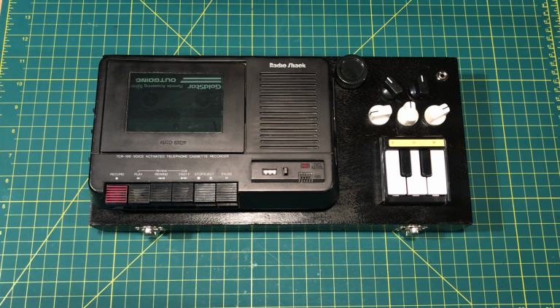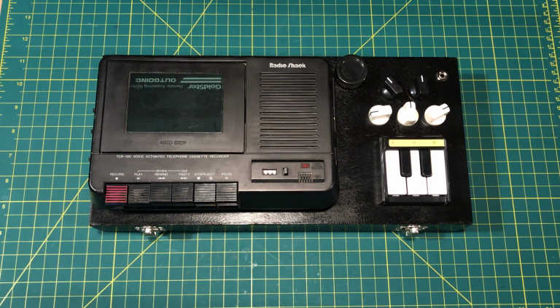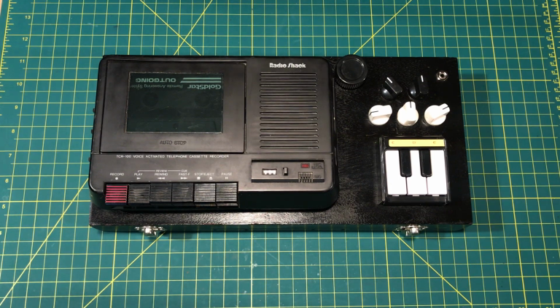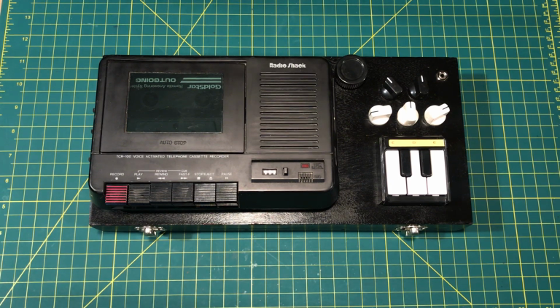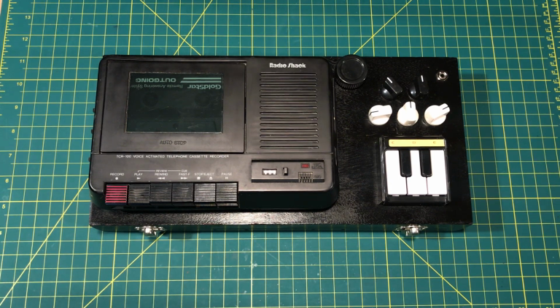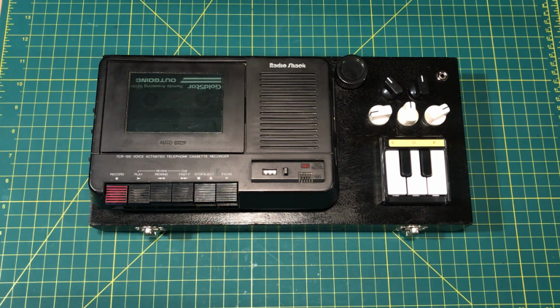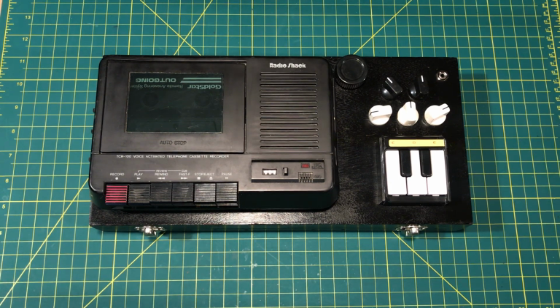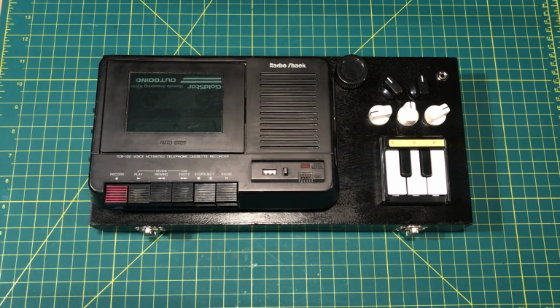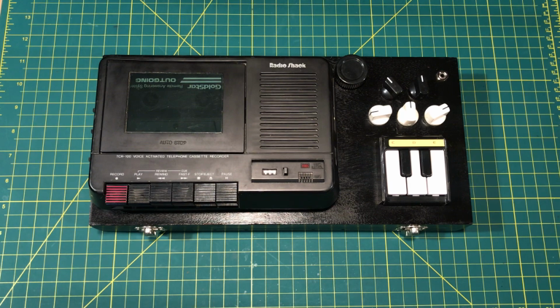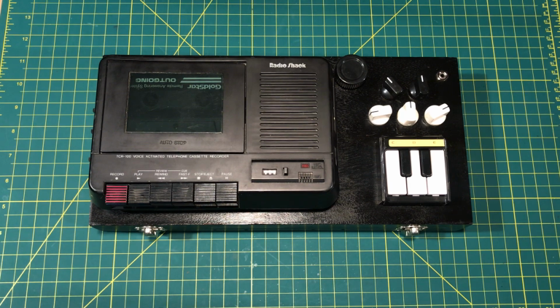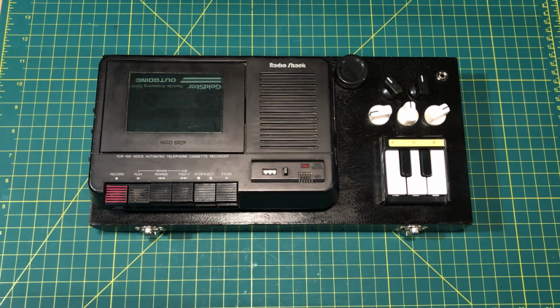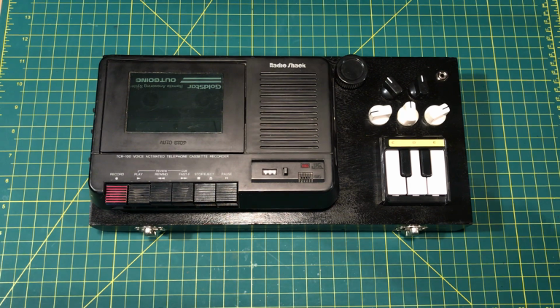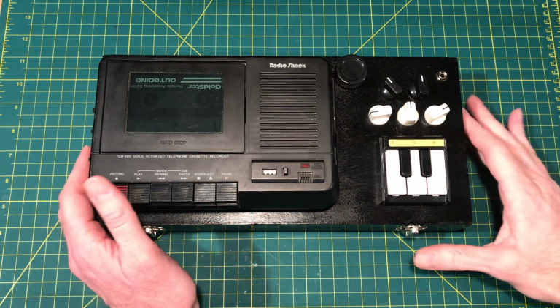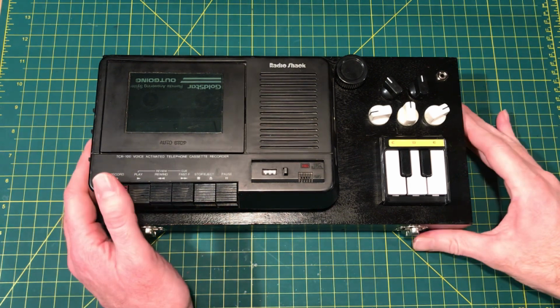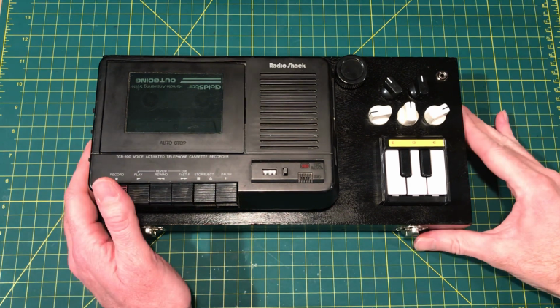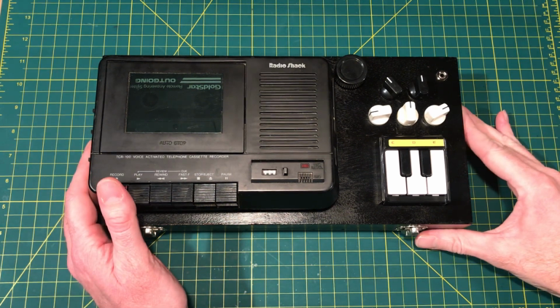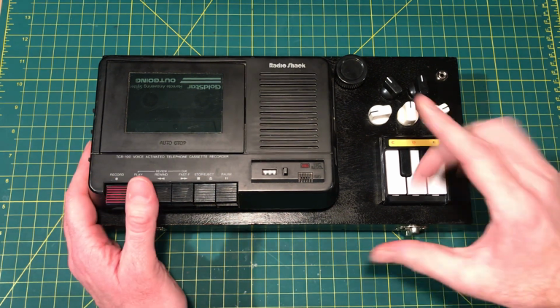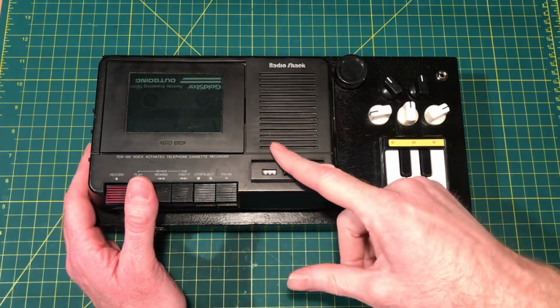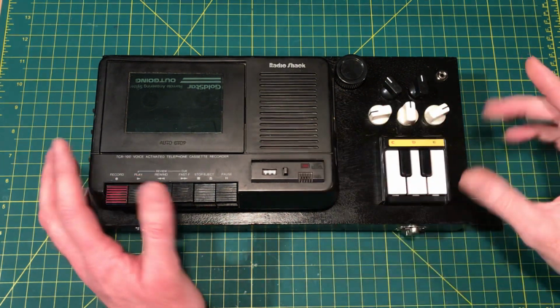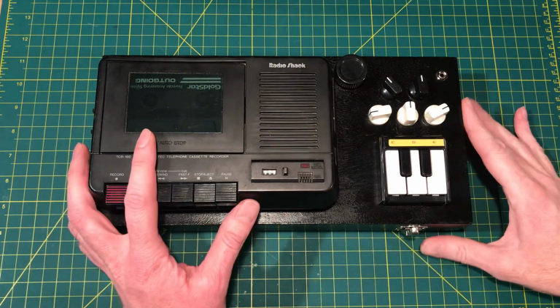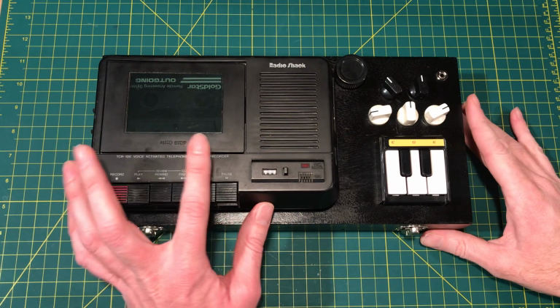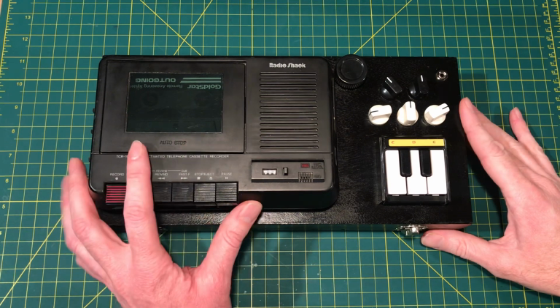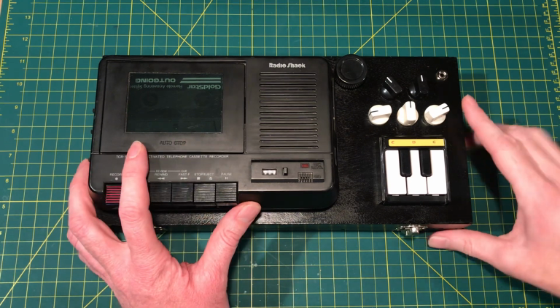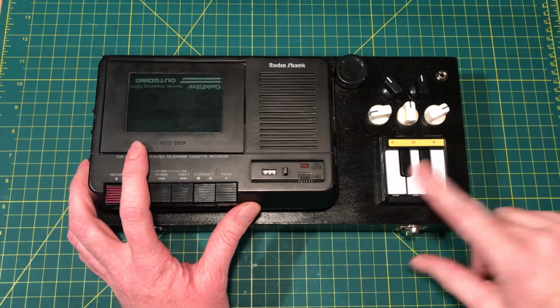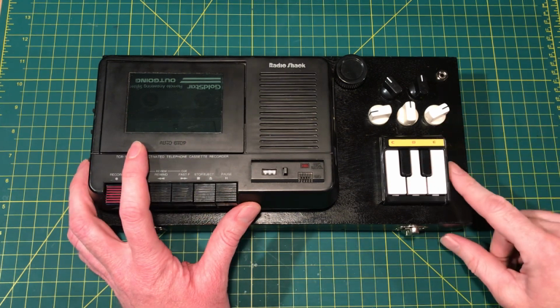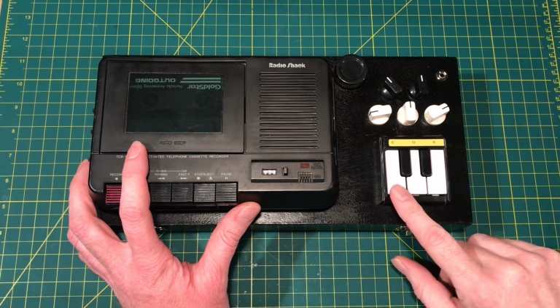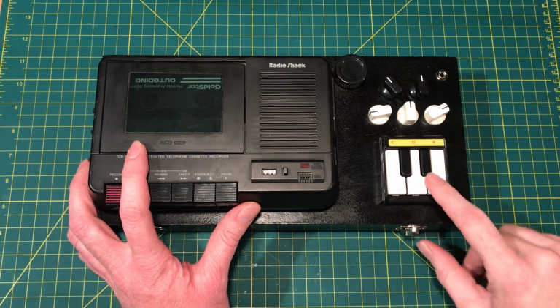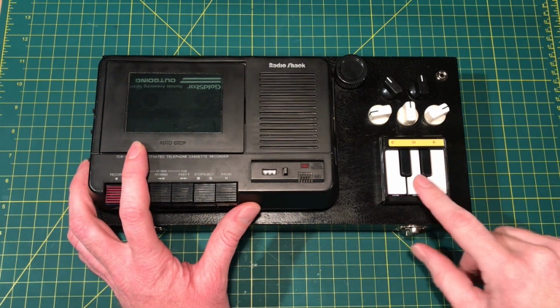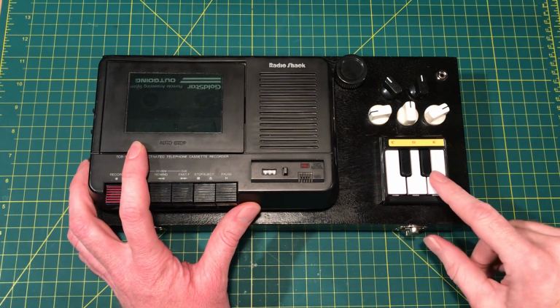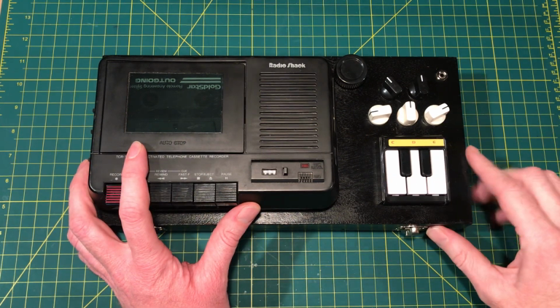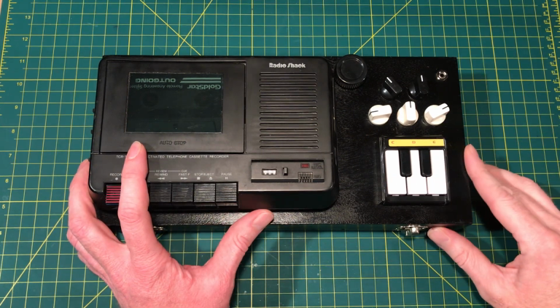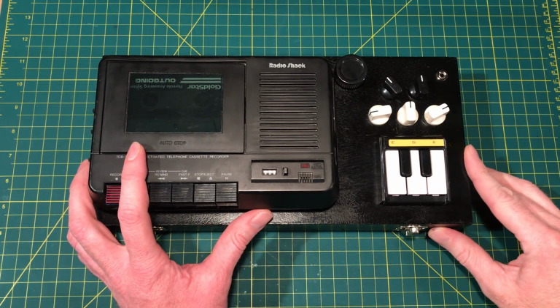Hi, my name is Mike and this is the Key Player. It is a variable speed cassette tape player recorder that is controlled by five keys cut from a toy keyboard.